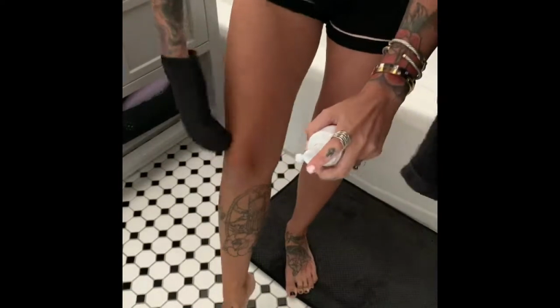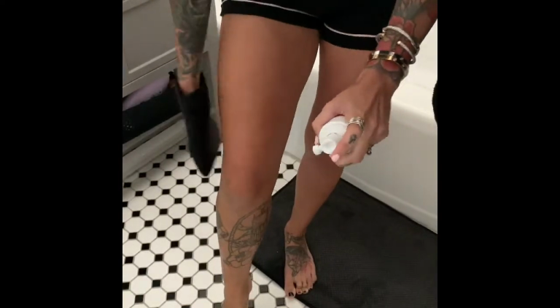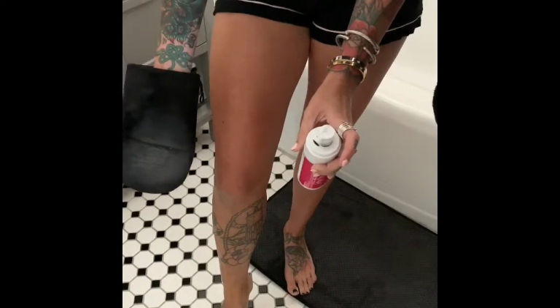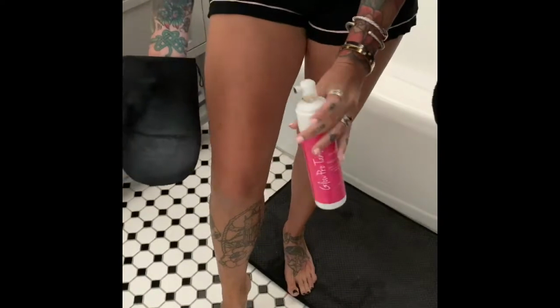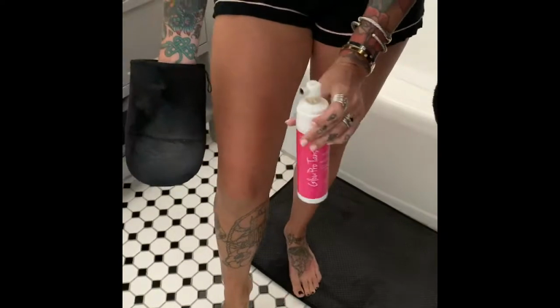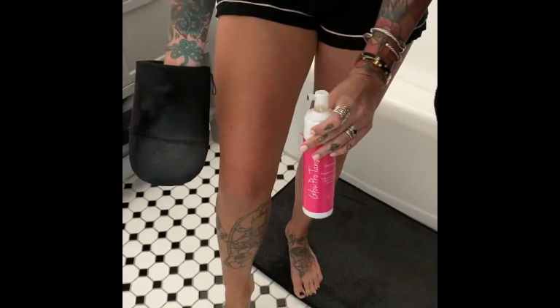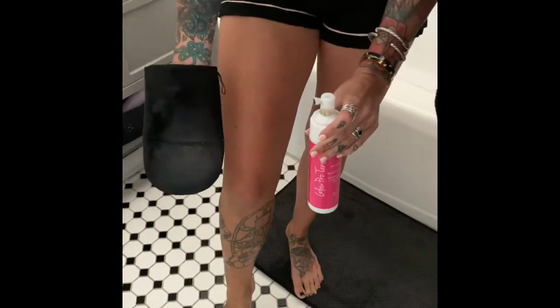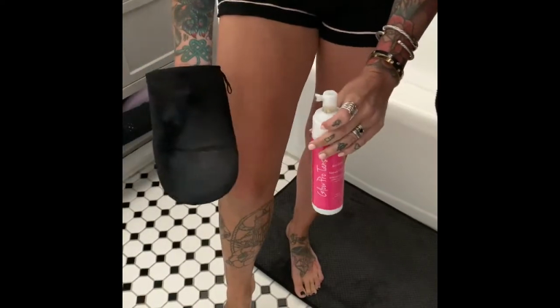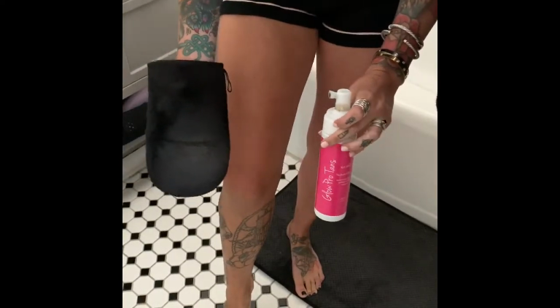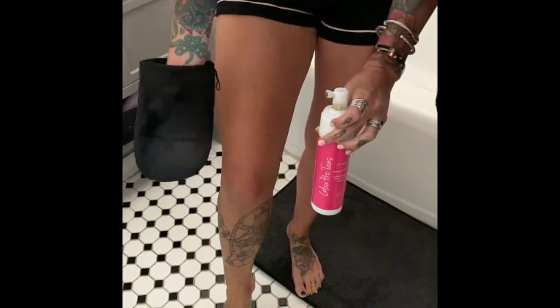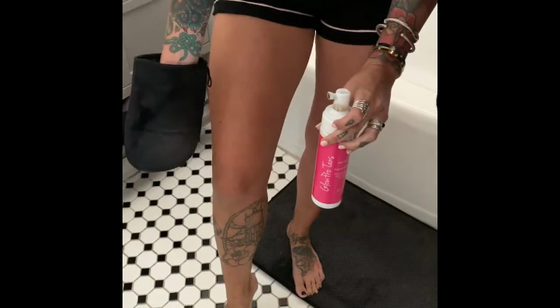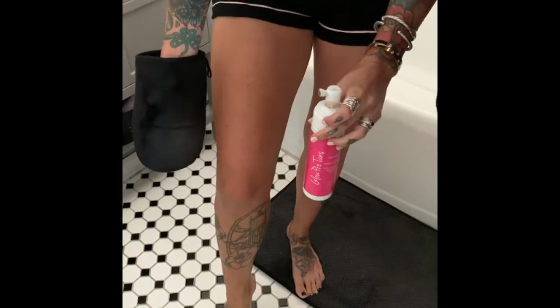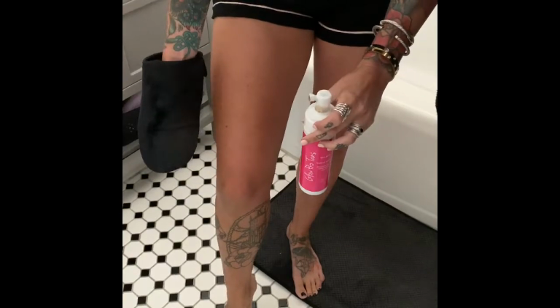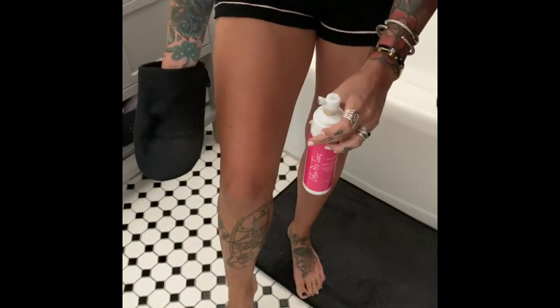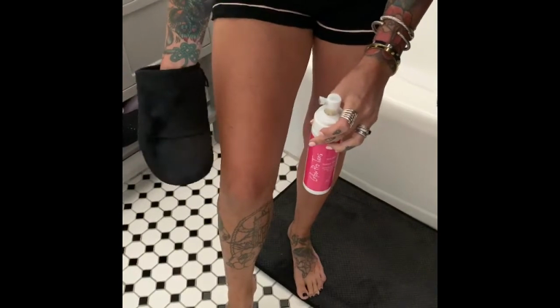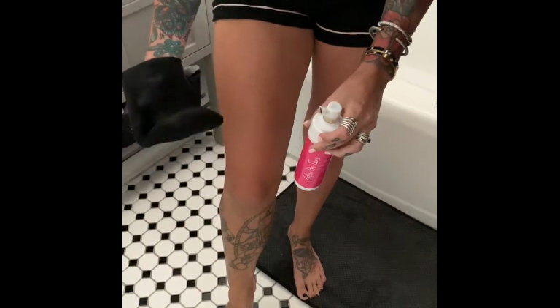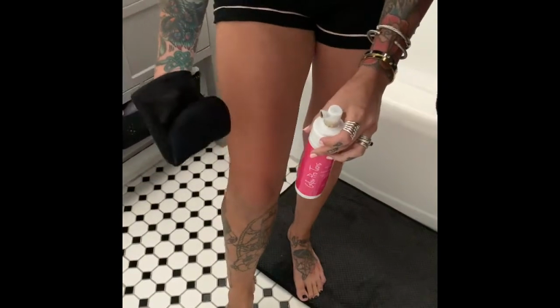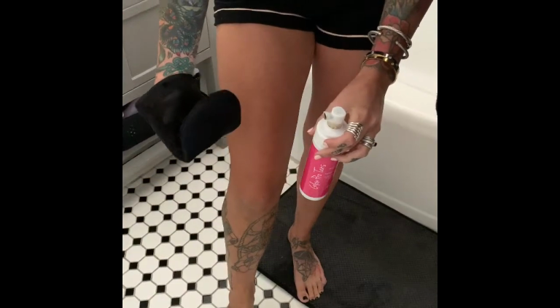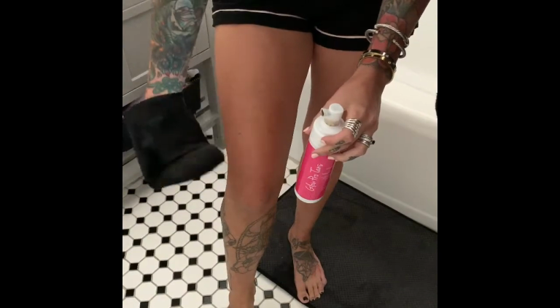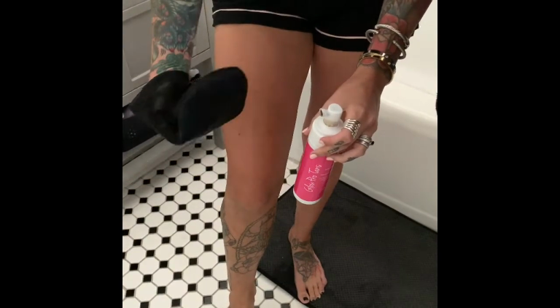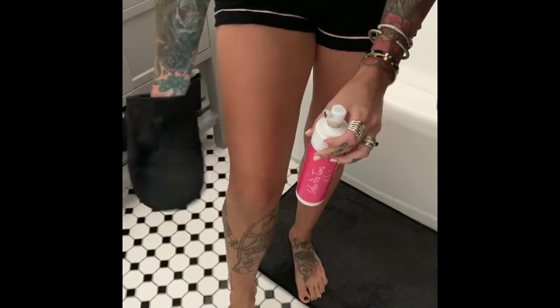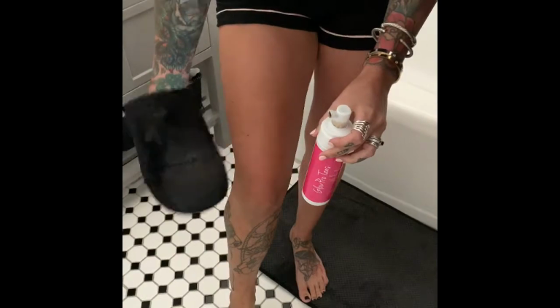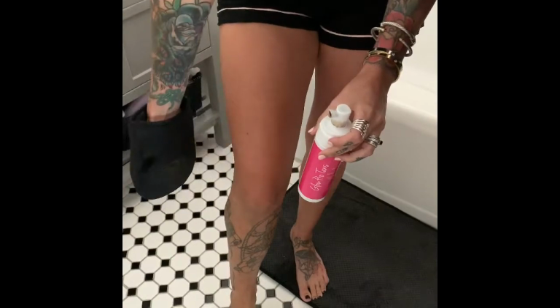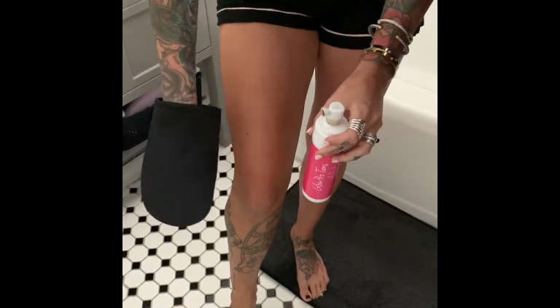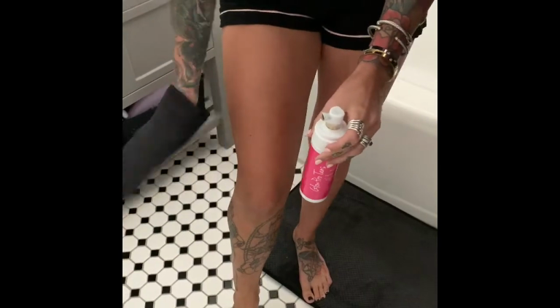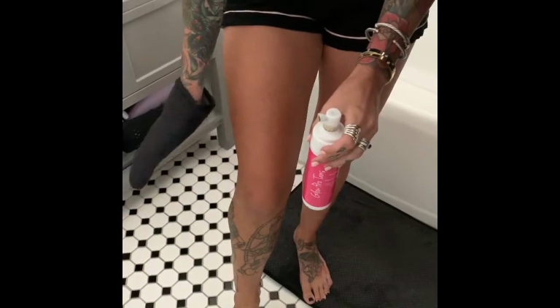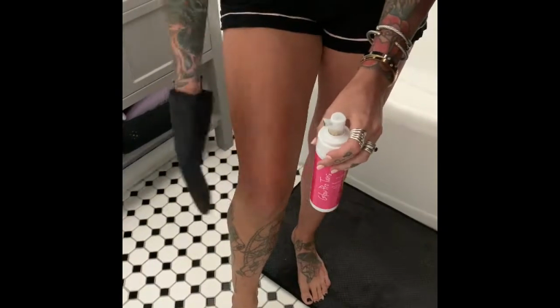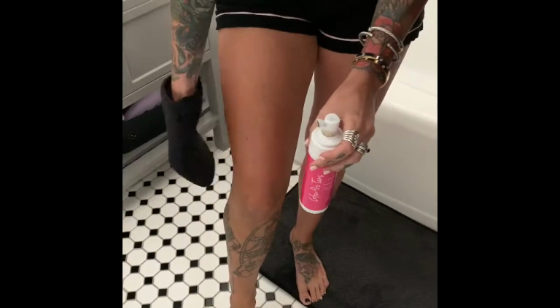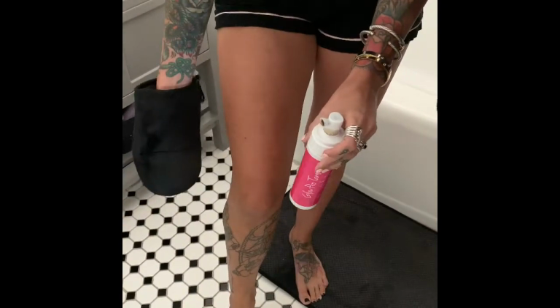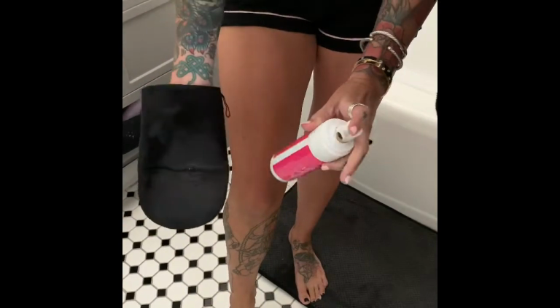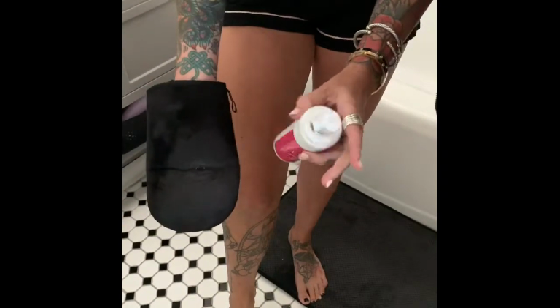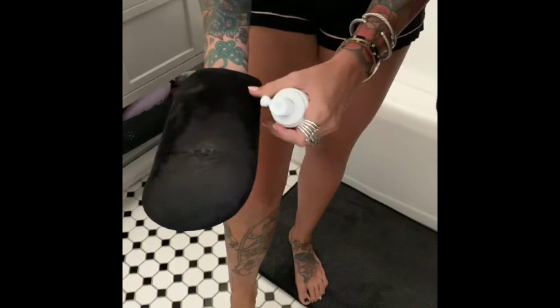You want to wait two to three minutes before redressing and wait at least six hours before rinsing off. Once you rinse off, you'll see that the bronzer will fade off of you, but that's just the top coat — you will have and retain your tan.